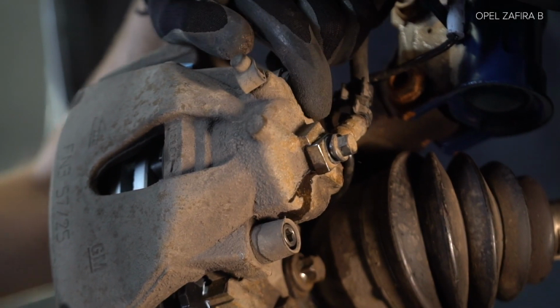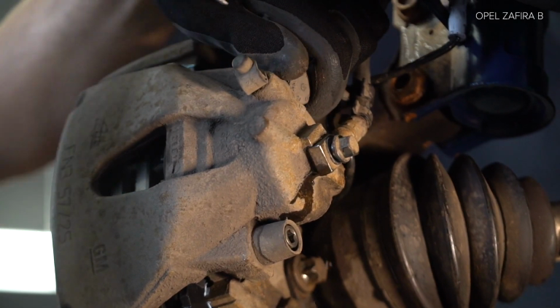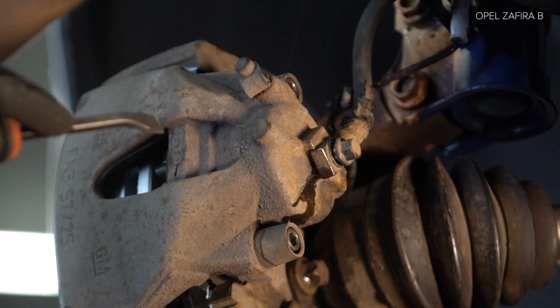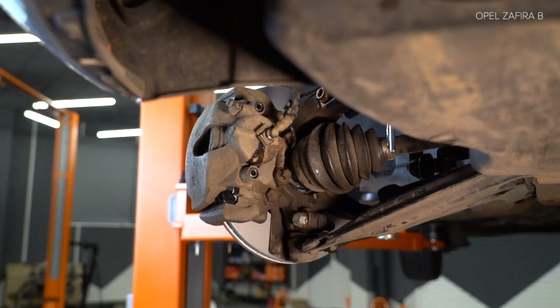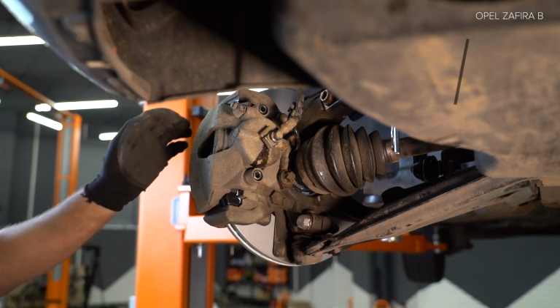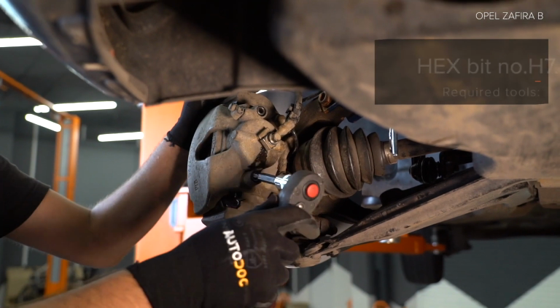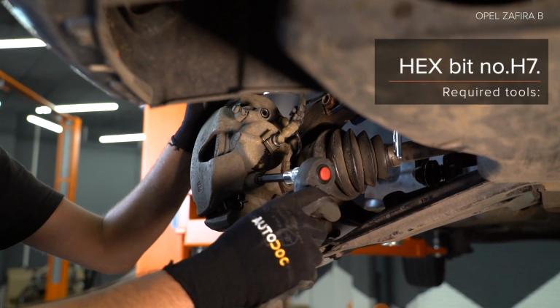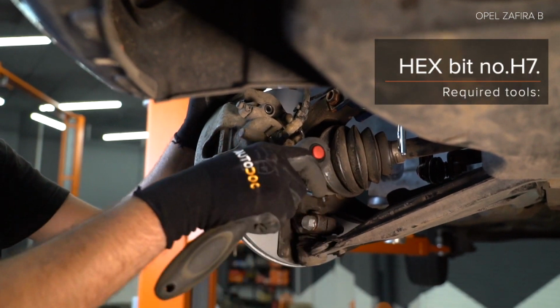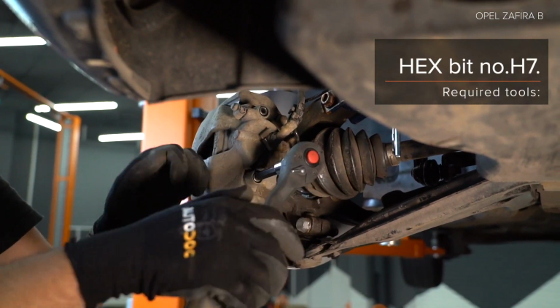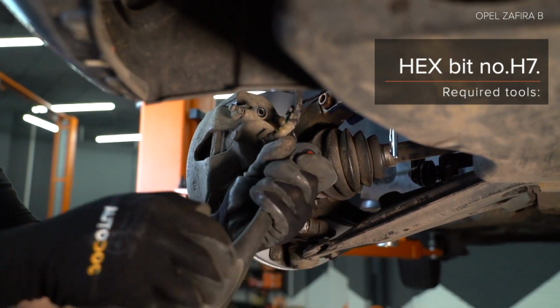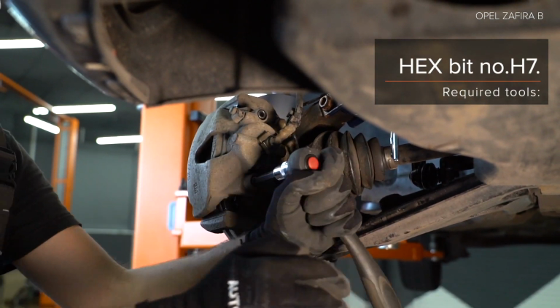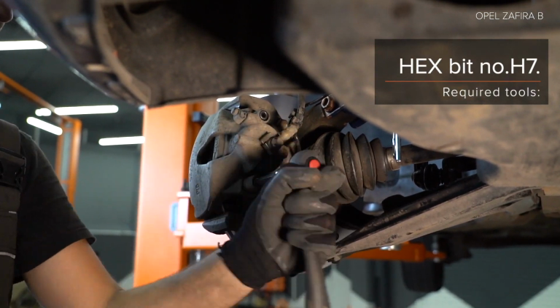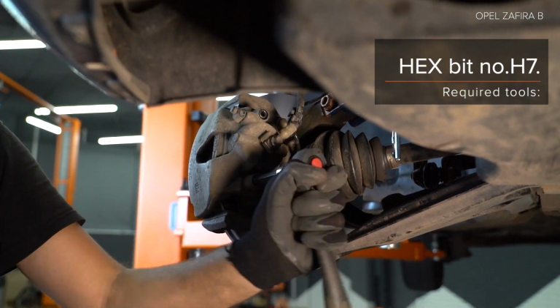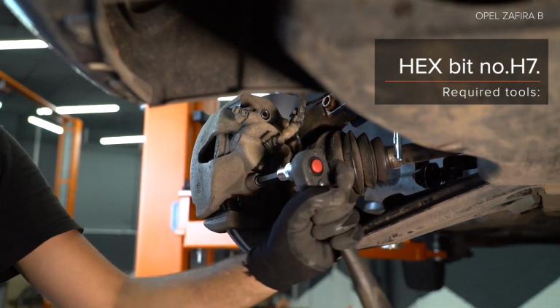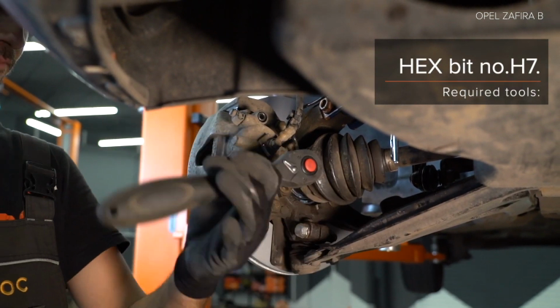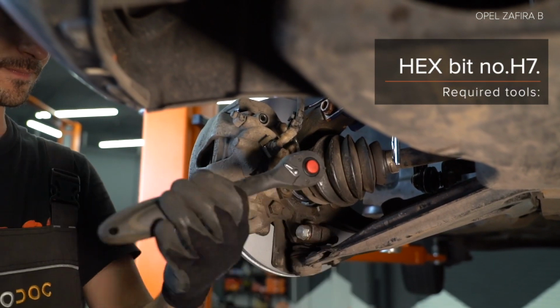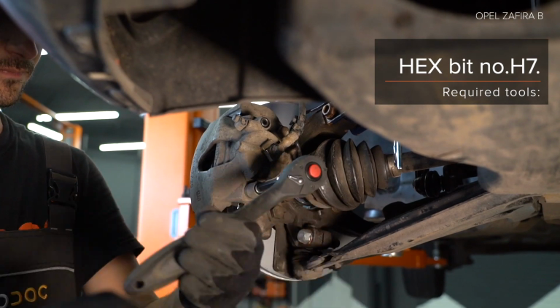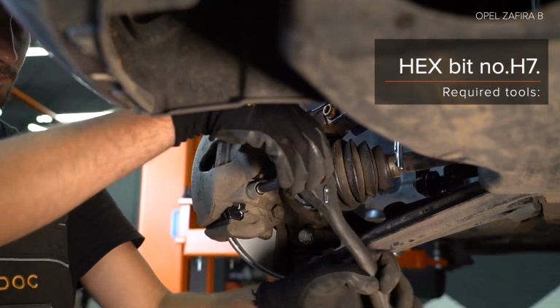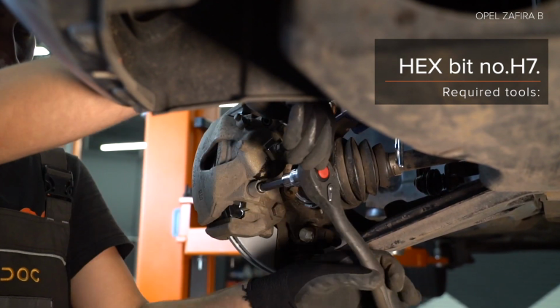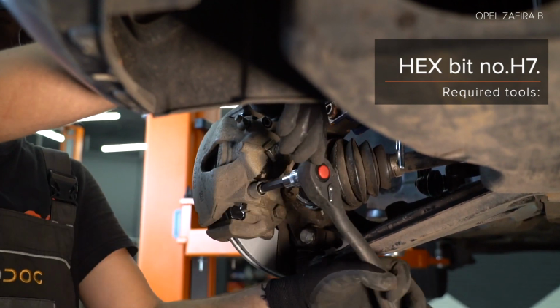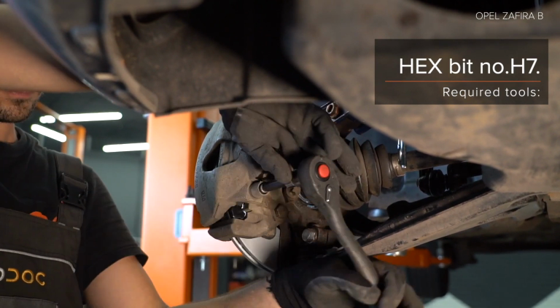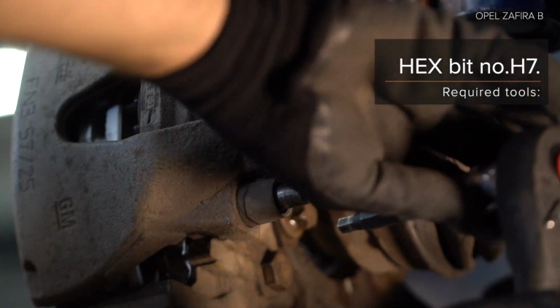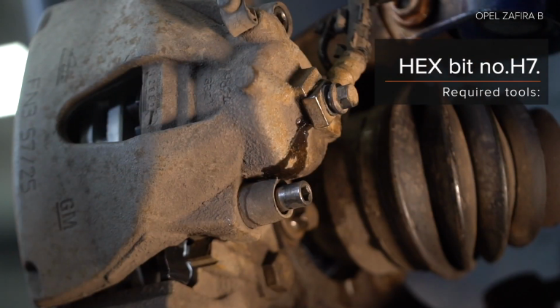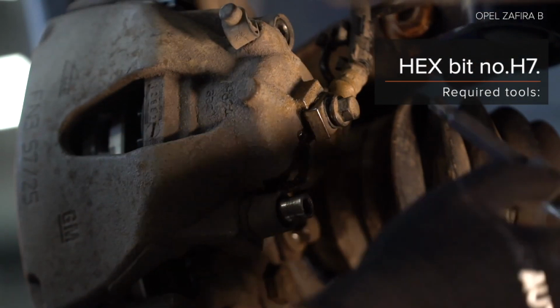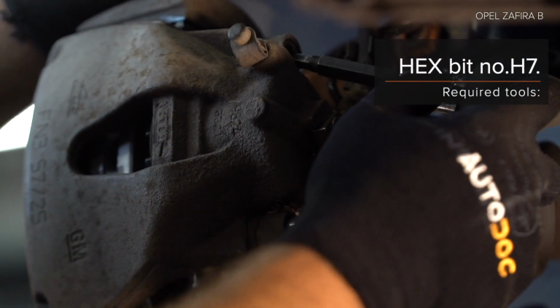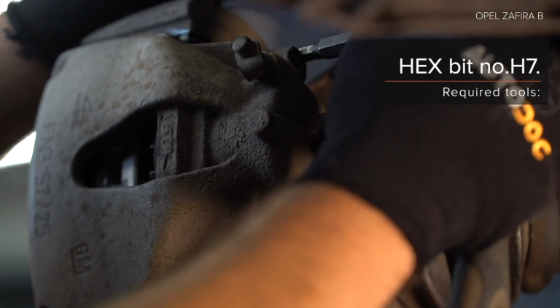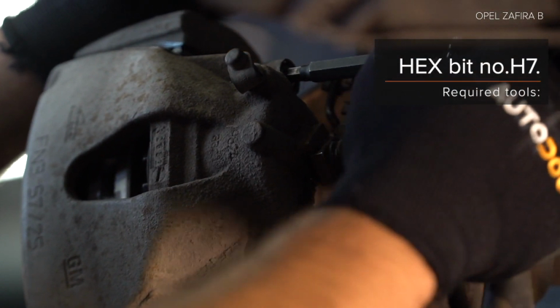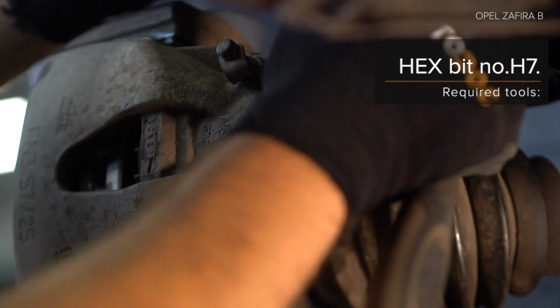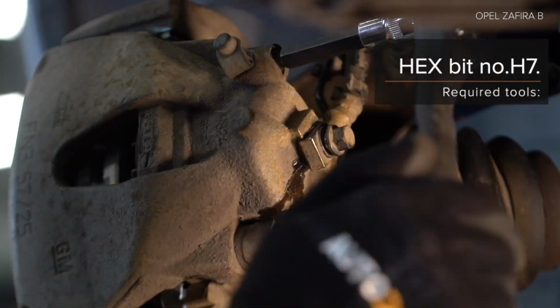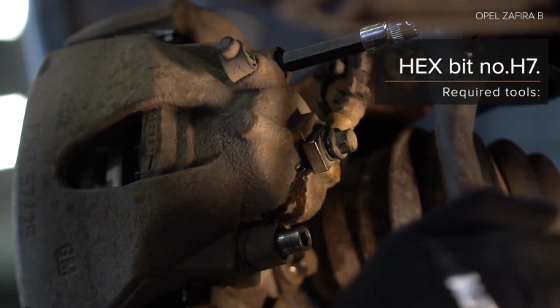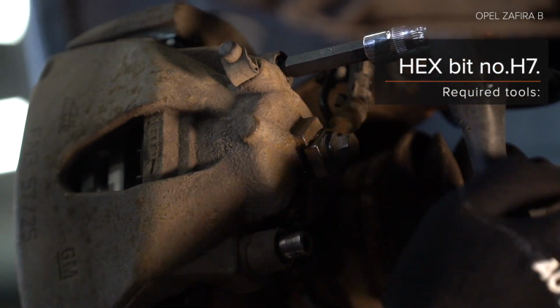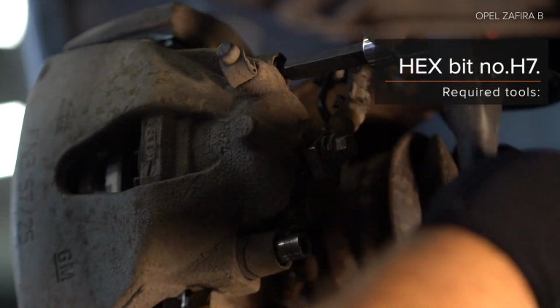AUTODOC recommends applying WD-40 spray to the wheel flange area. Step 5: Loosen the rim fastening screws. Step 6: Run off the rim fastening bolts. Step 7: Screw off the rim and remove the rim fastening.